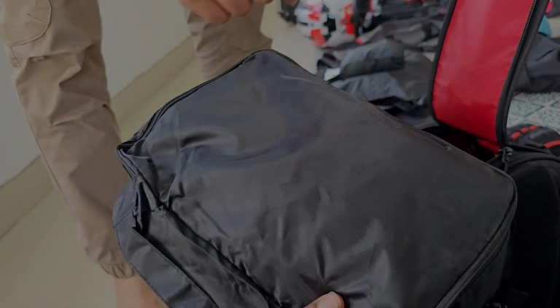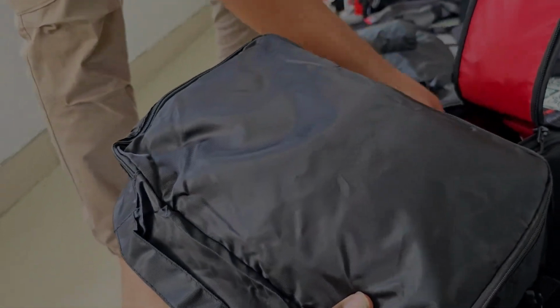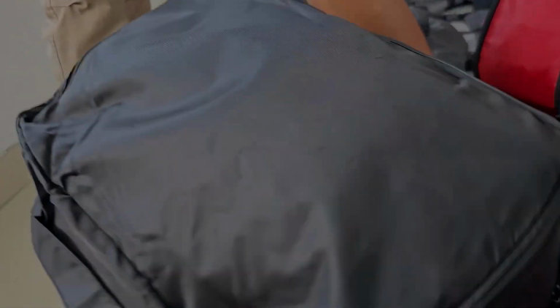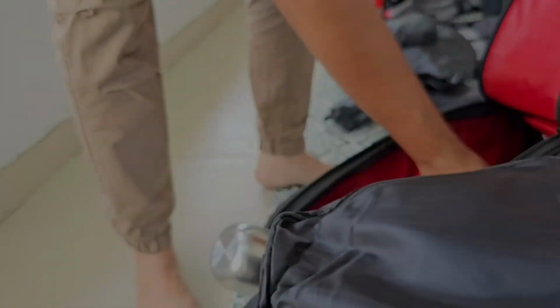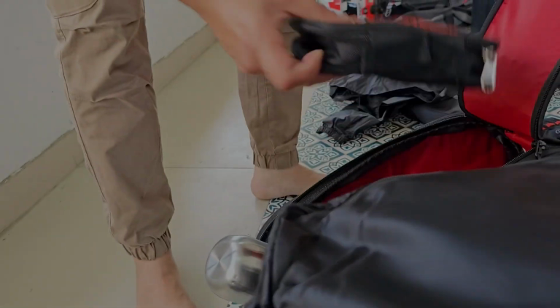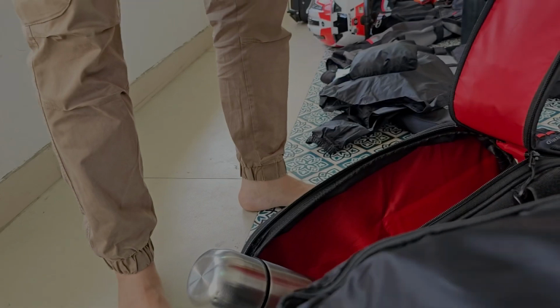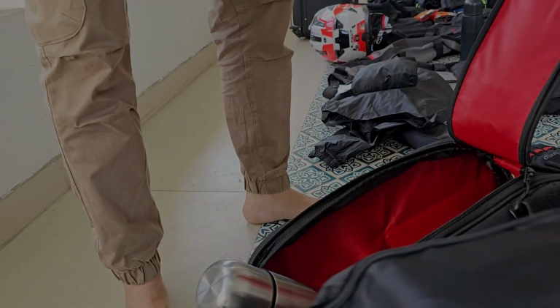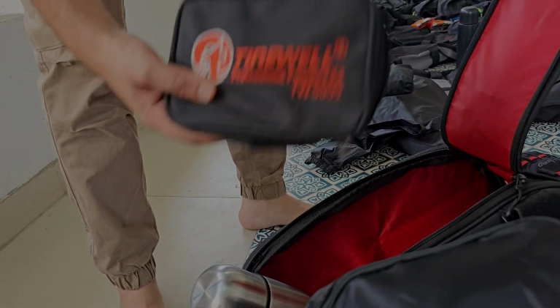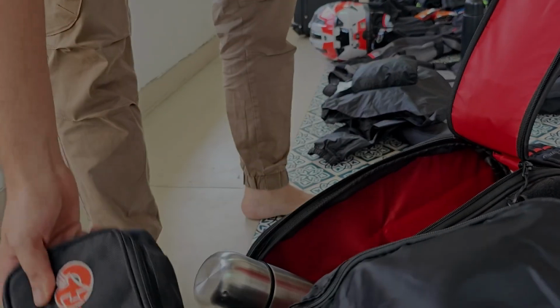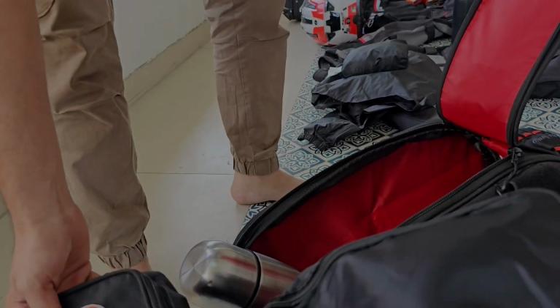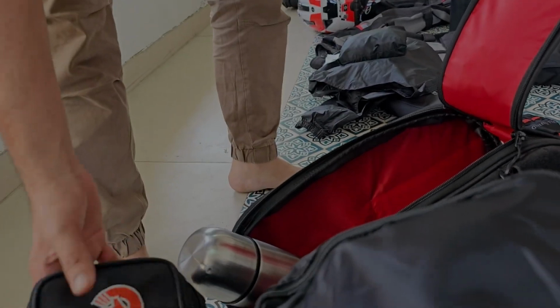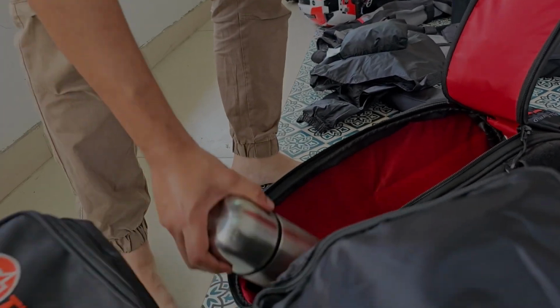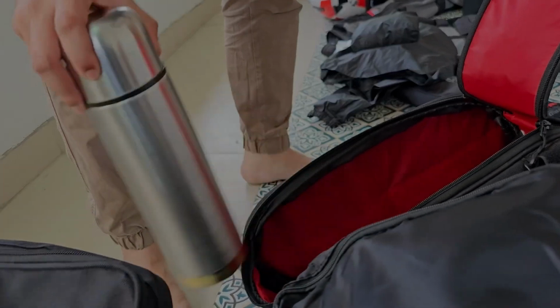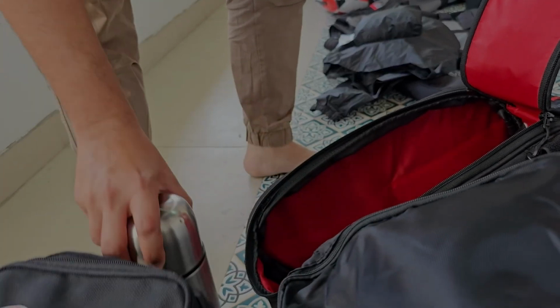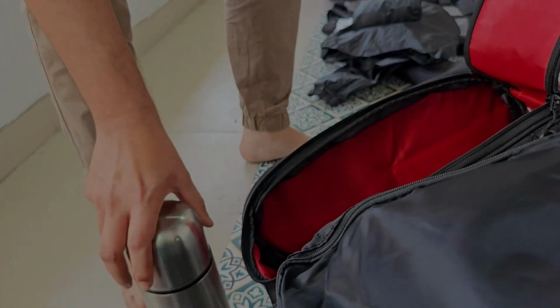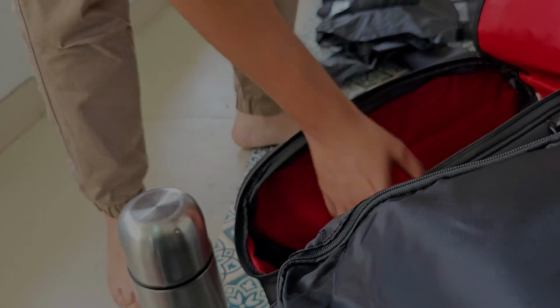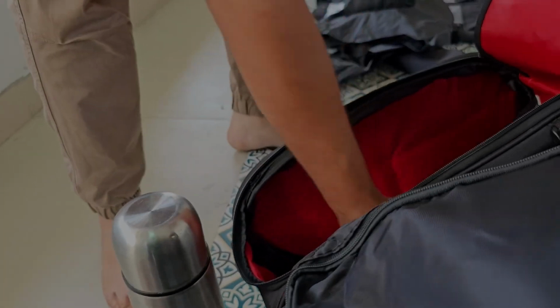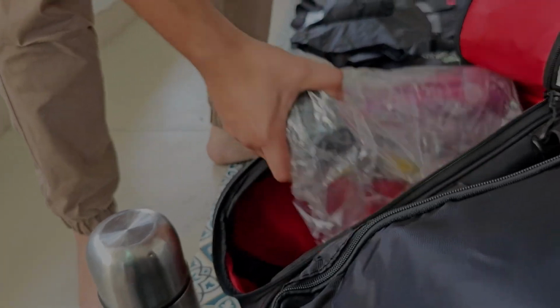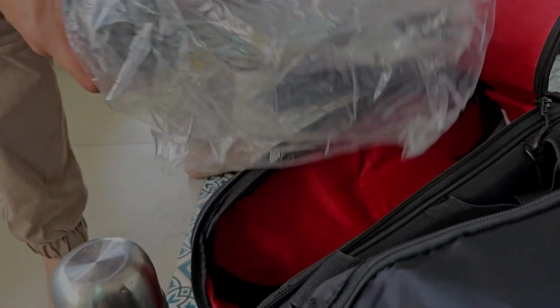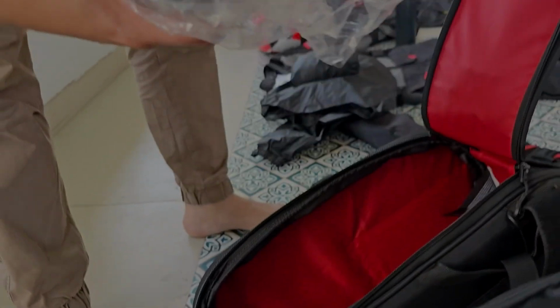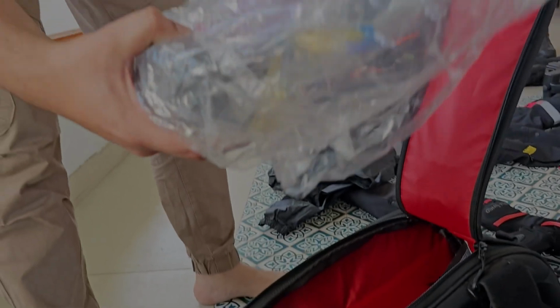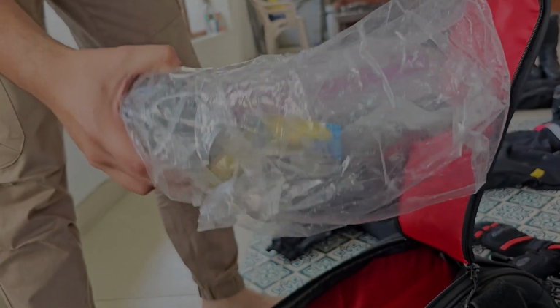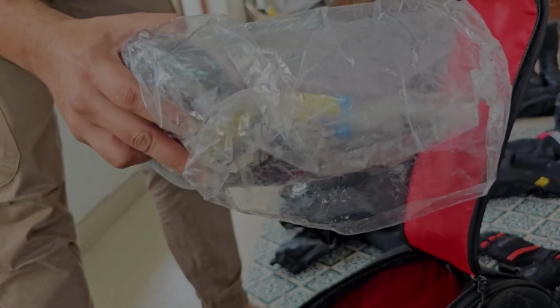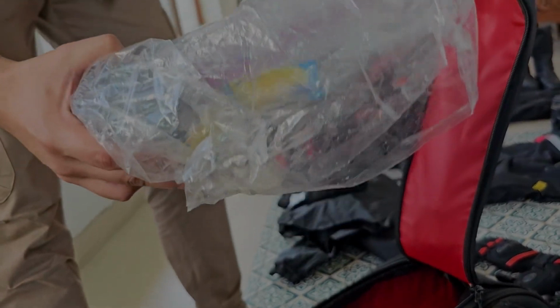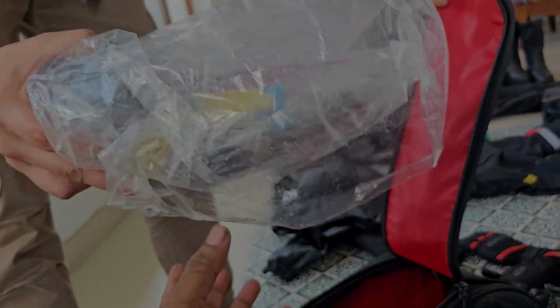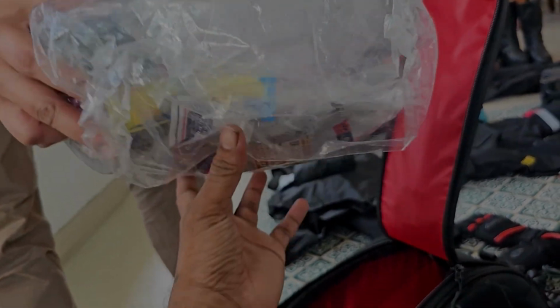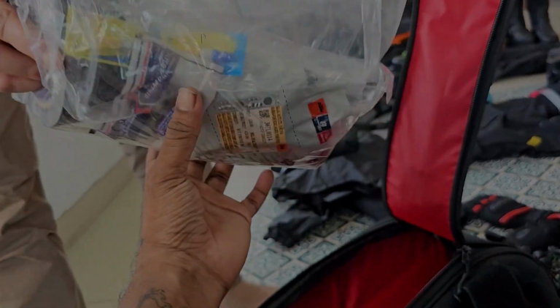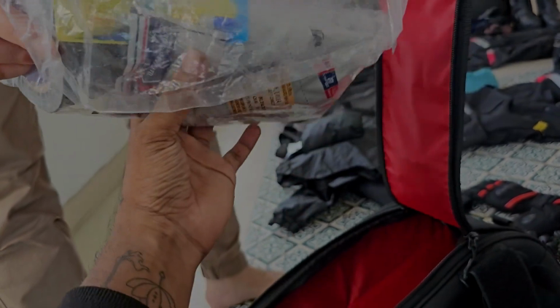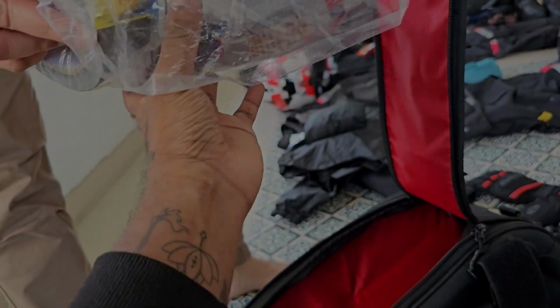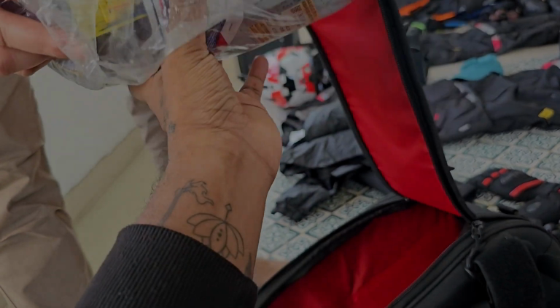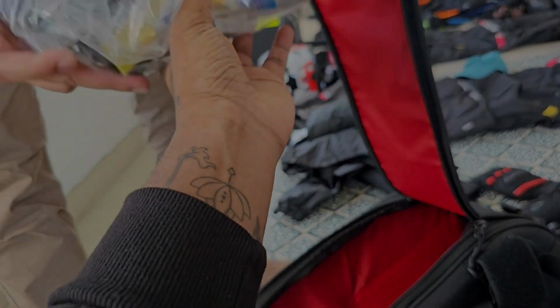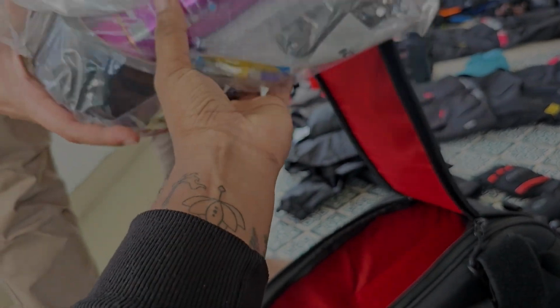There are extra straps and puncture kits. There are flasks. There are also extra brake pads.